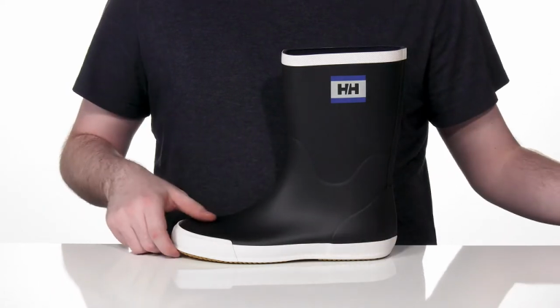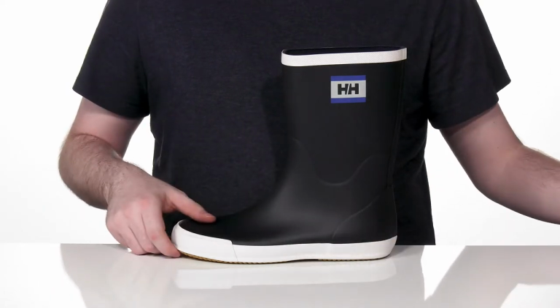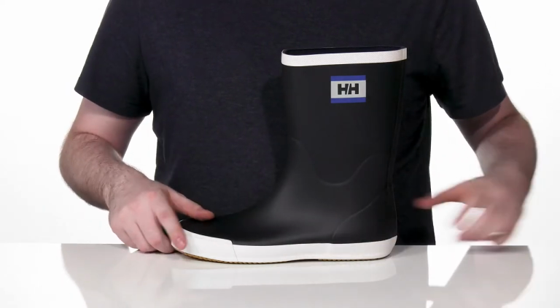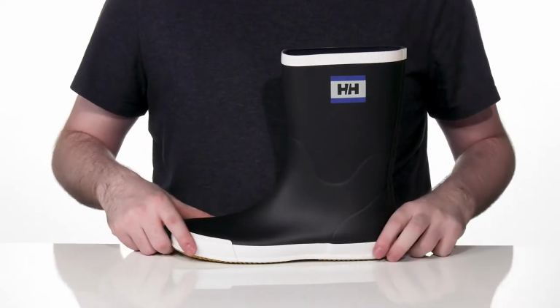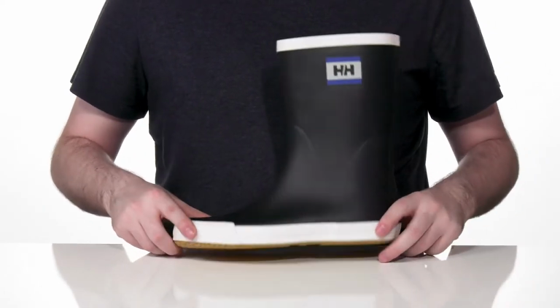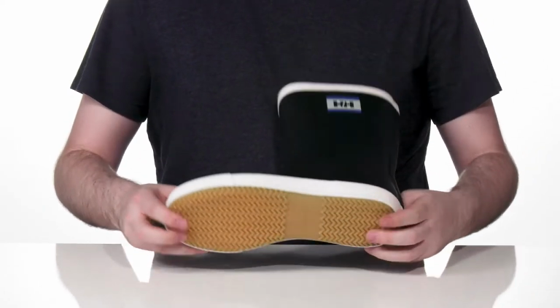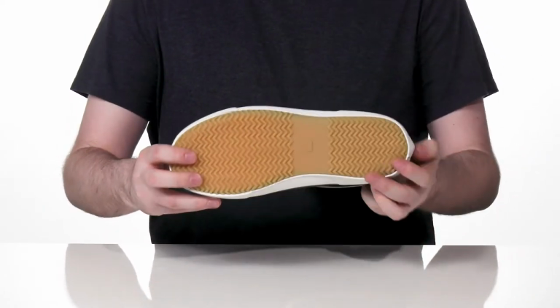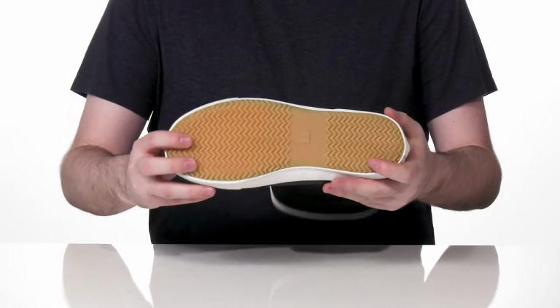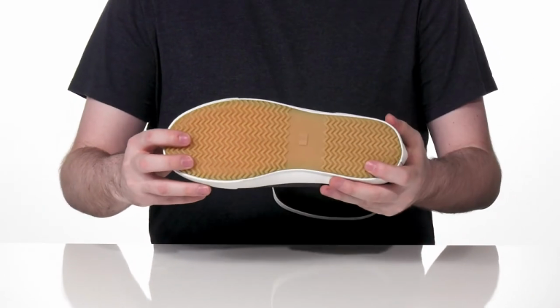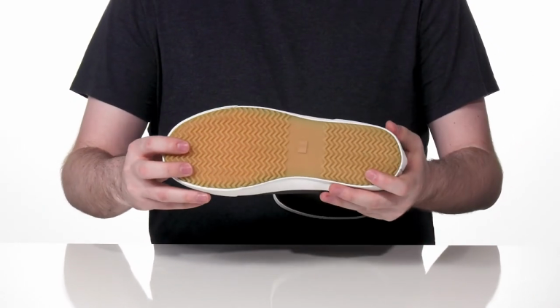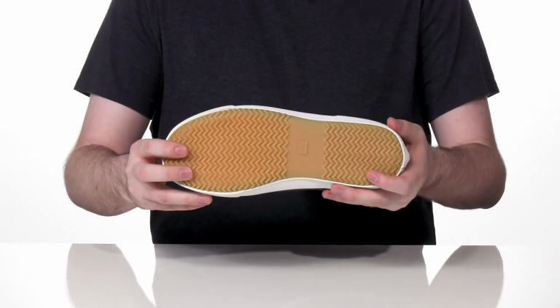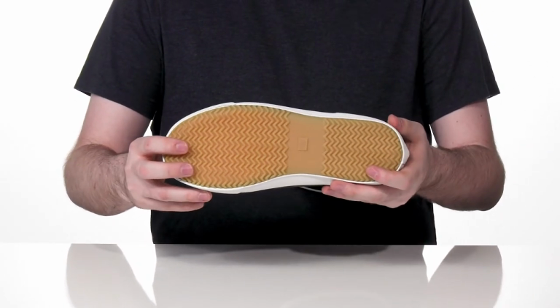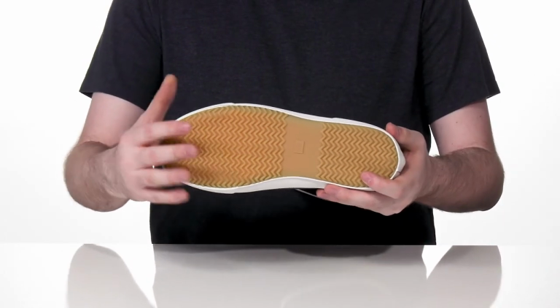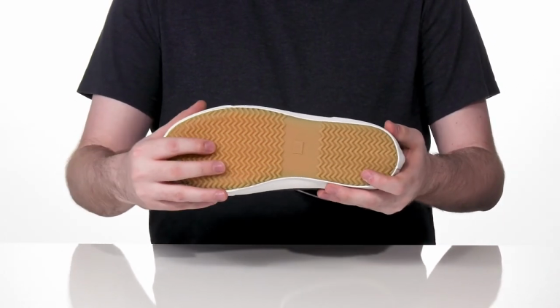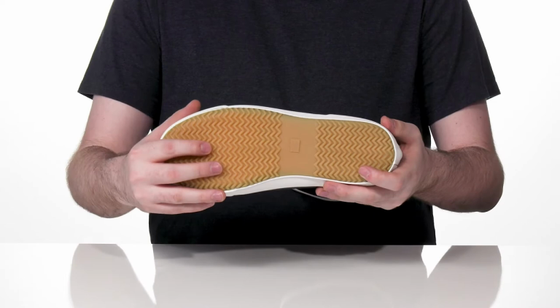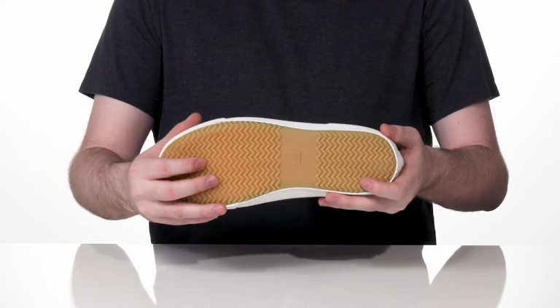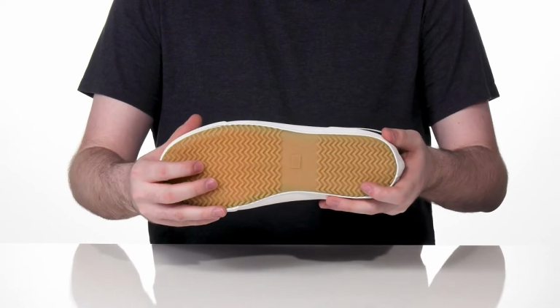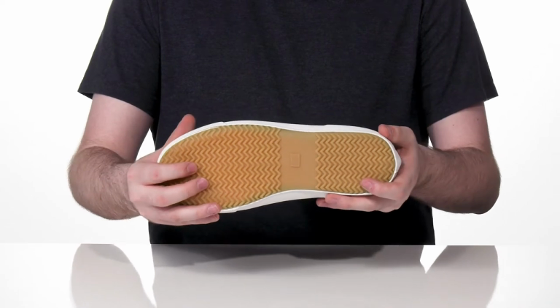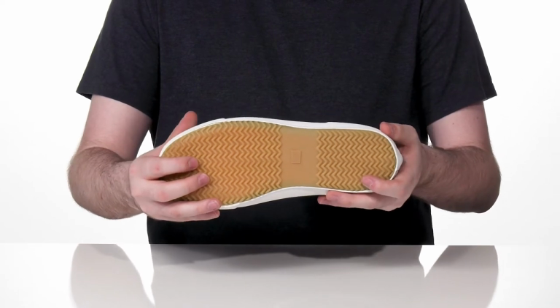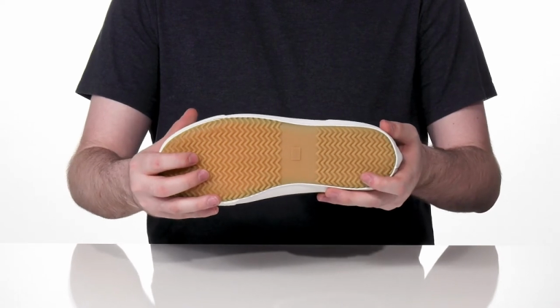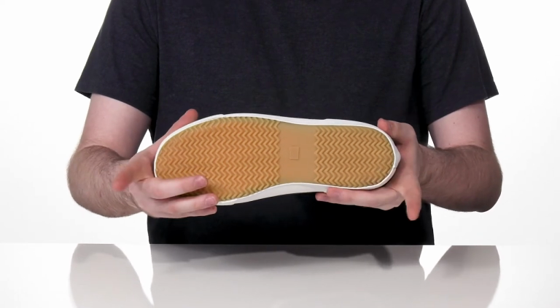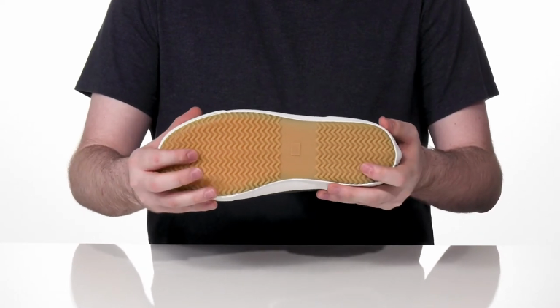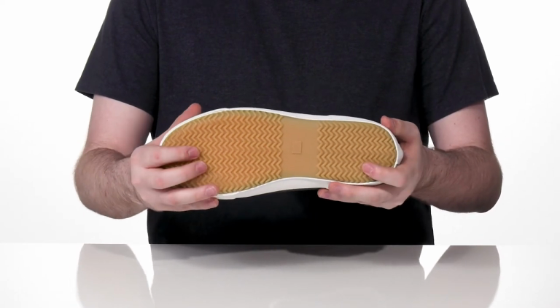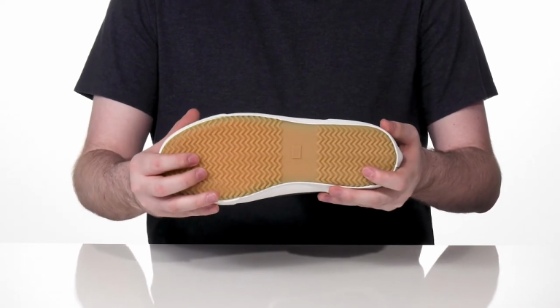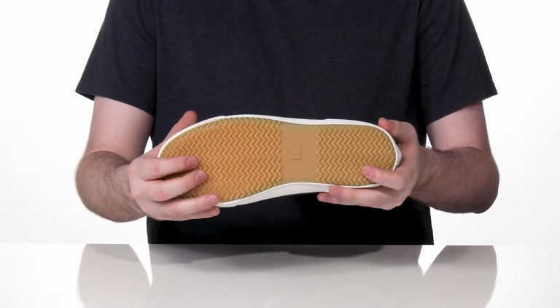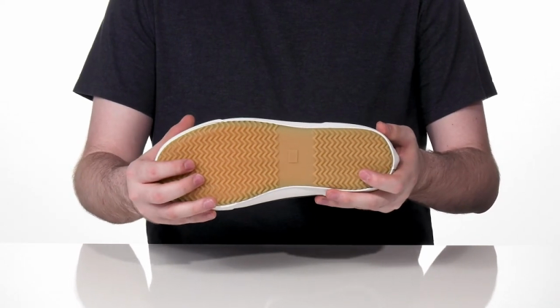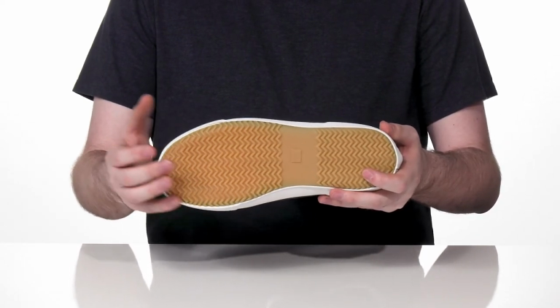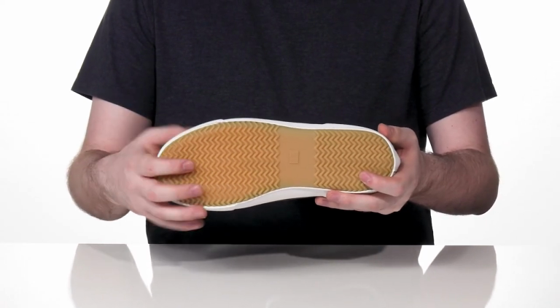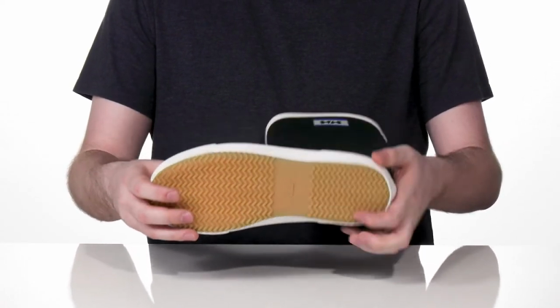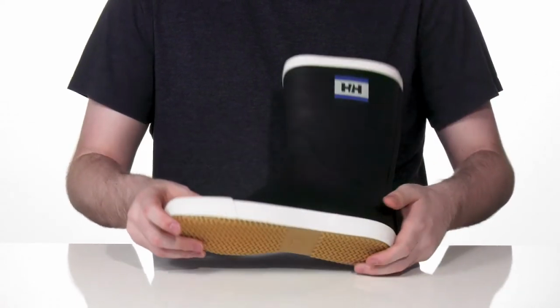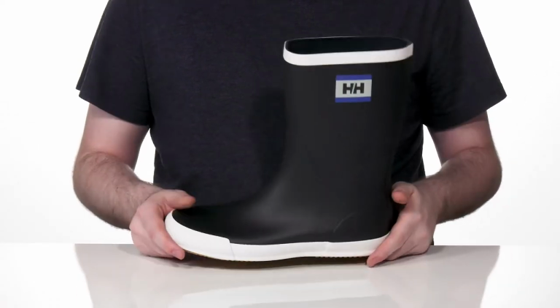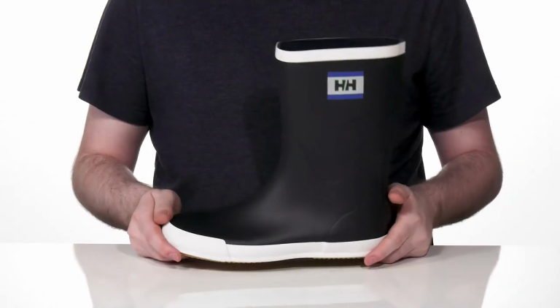Underneath, it's vulcanized with a reliable rubber outsole to give you a great grip on uncertain terrain, so you can really enjoy your day no matter what the weather is like.